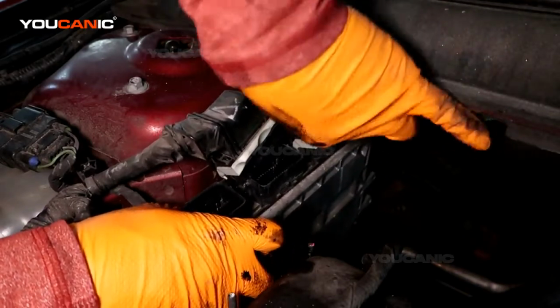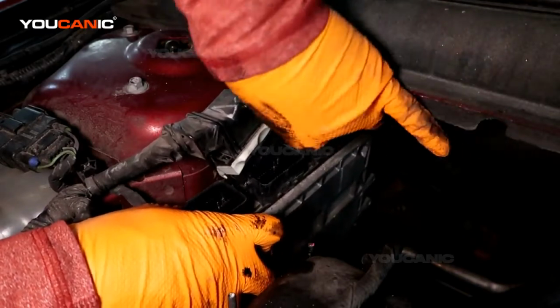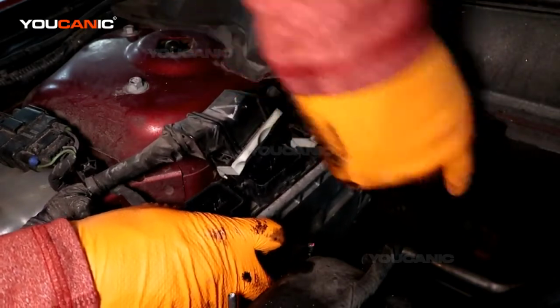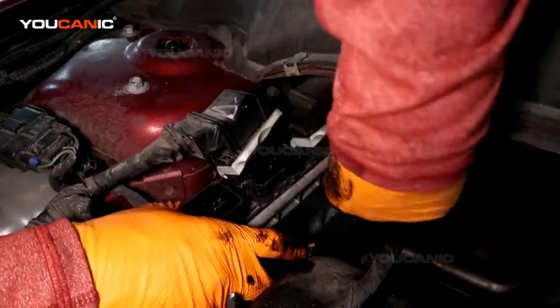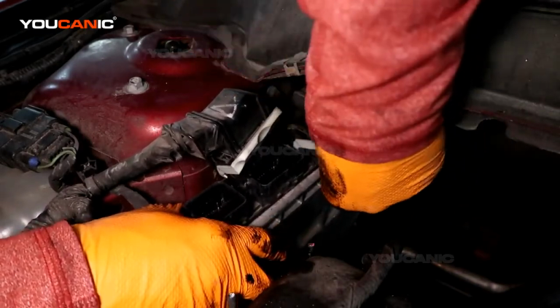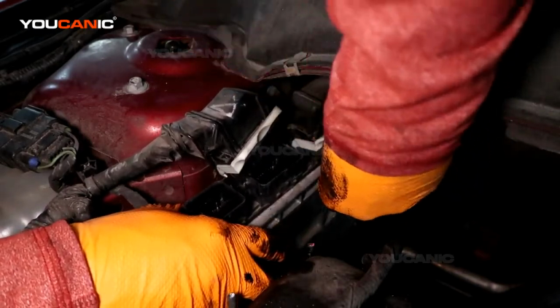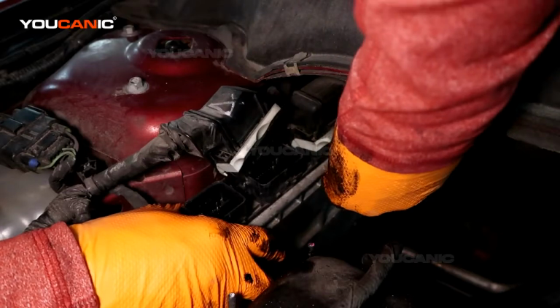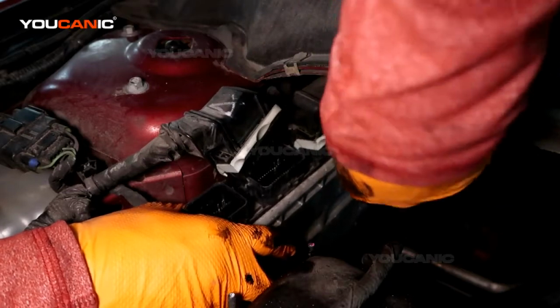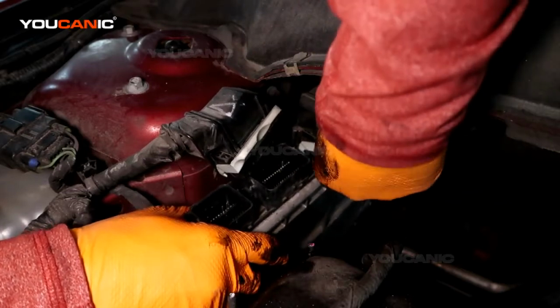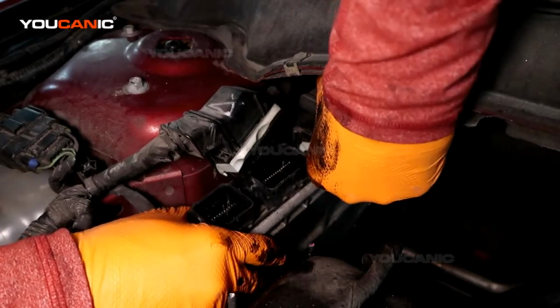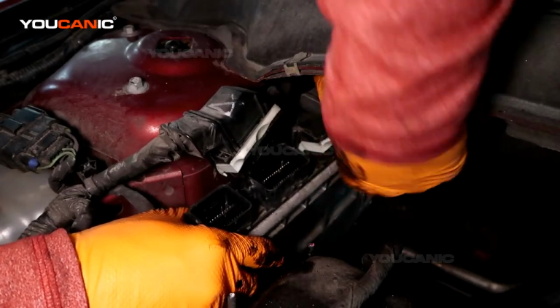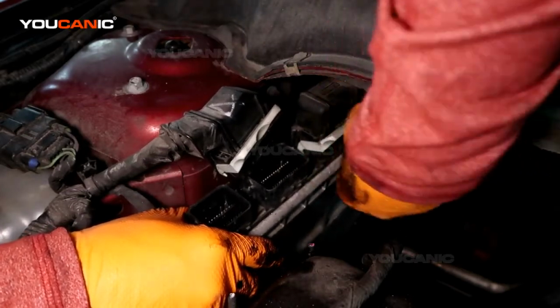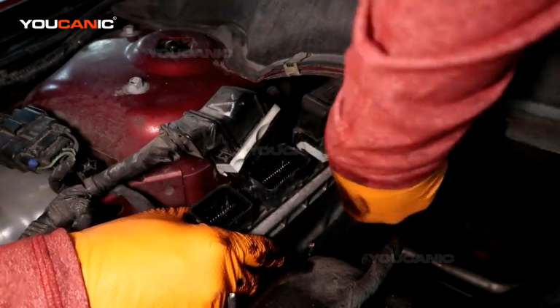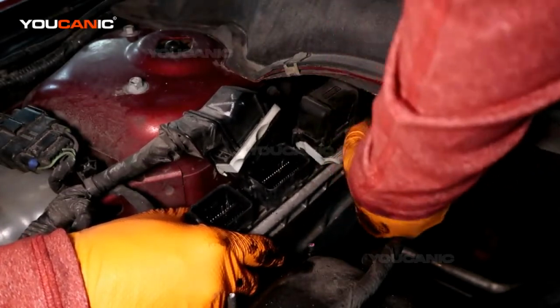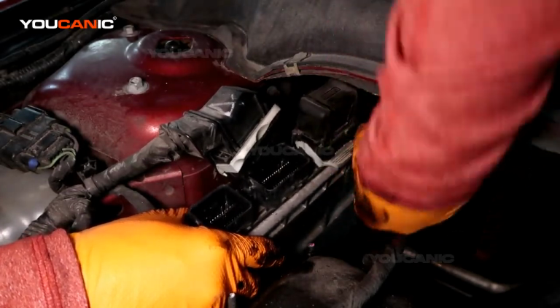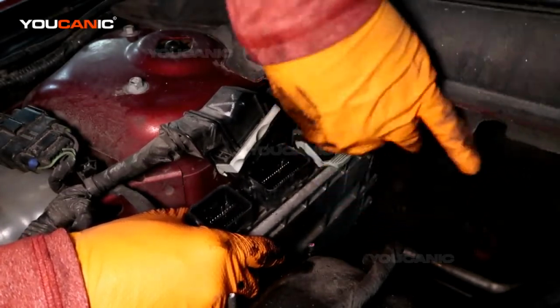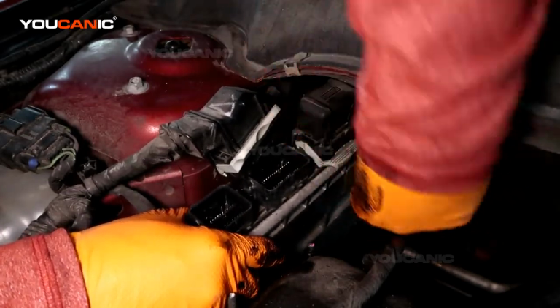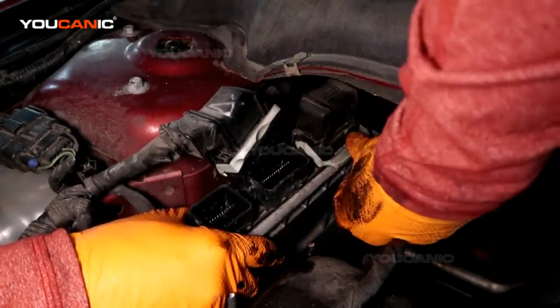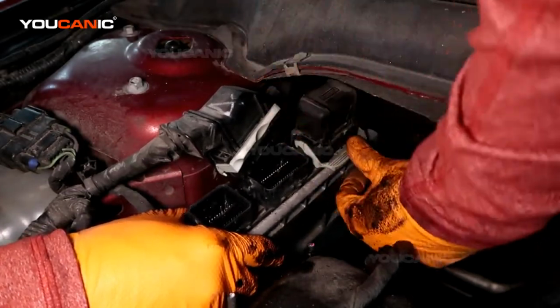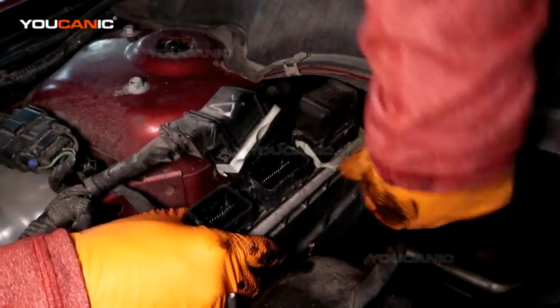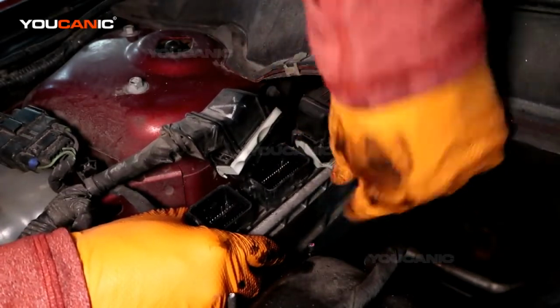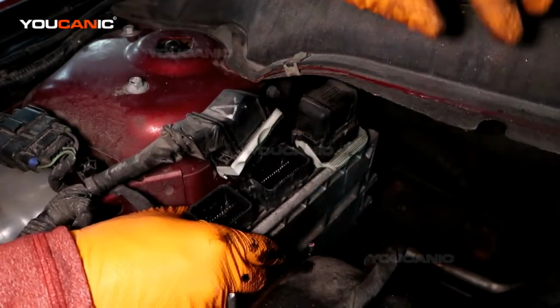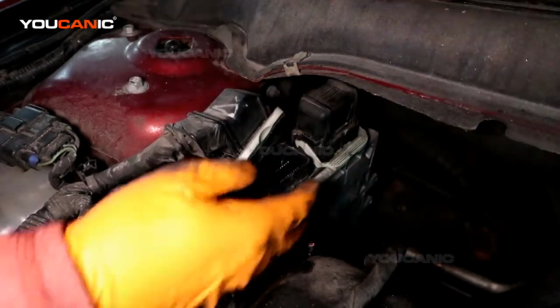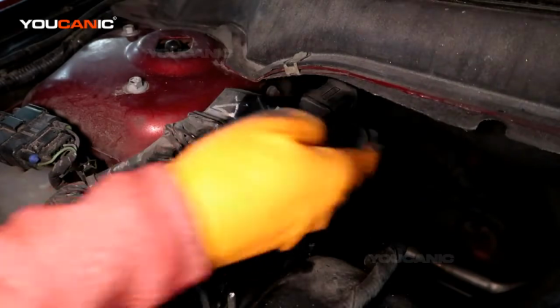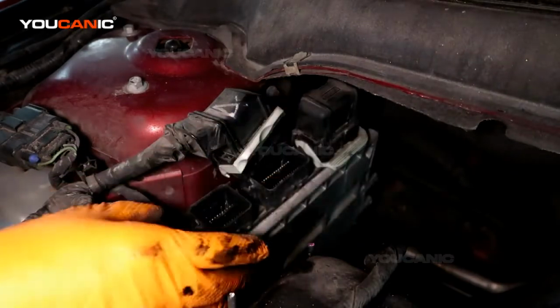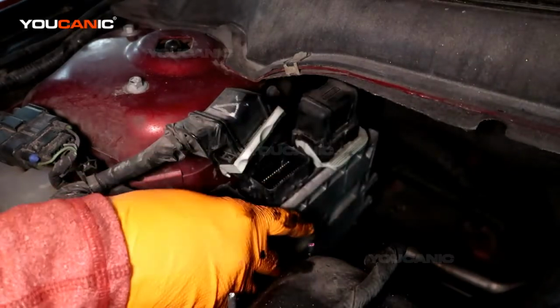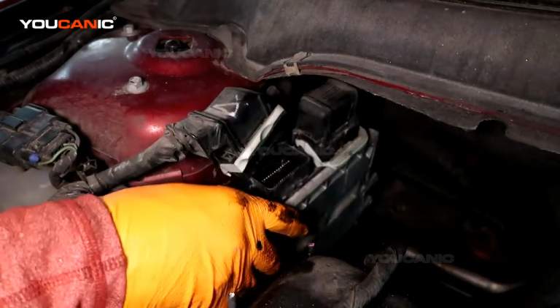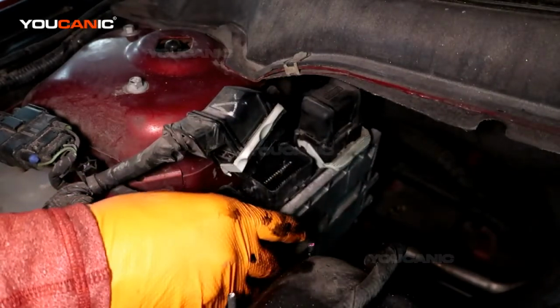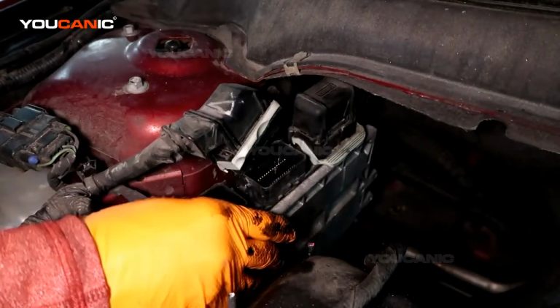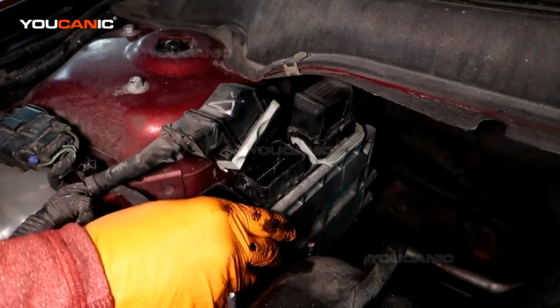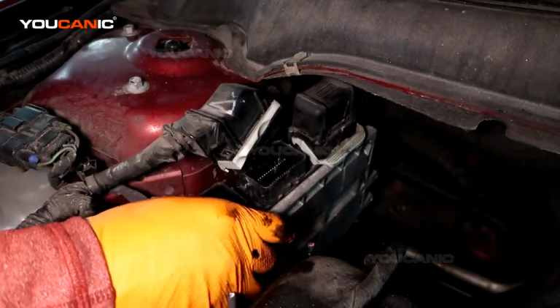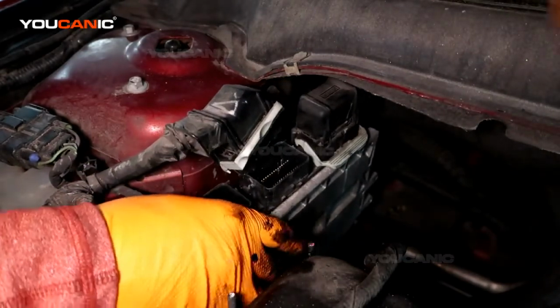Press them down, and then once you've got them on there pretty well, you just clamp the clamp down and it'll pull it down the rest of the way that it needs to go.